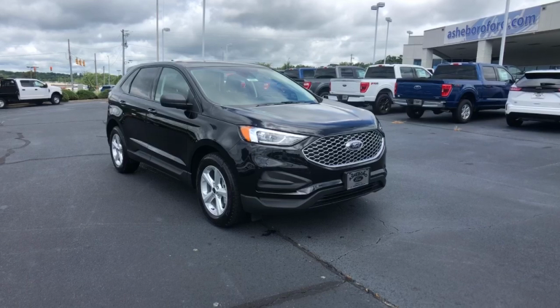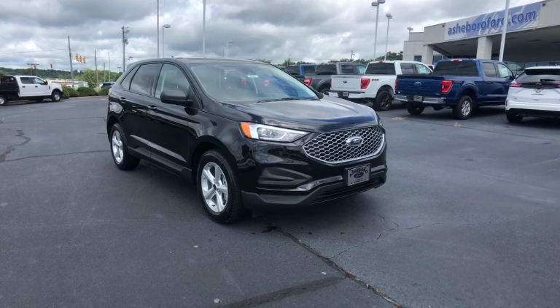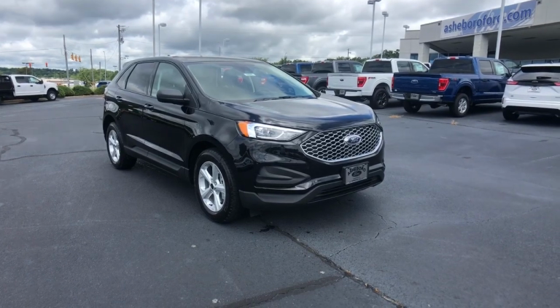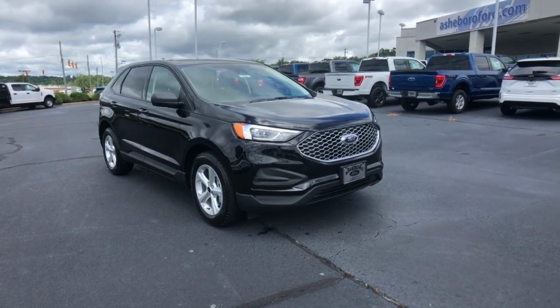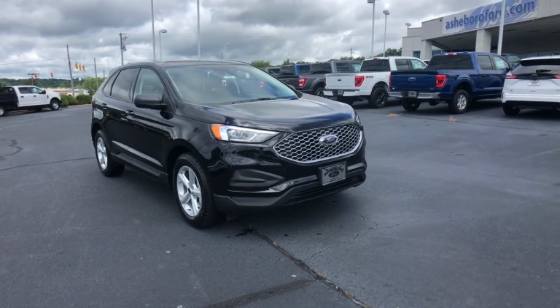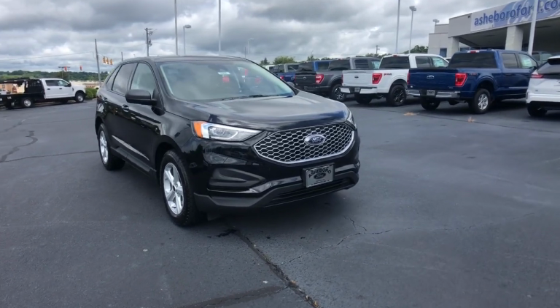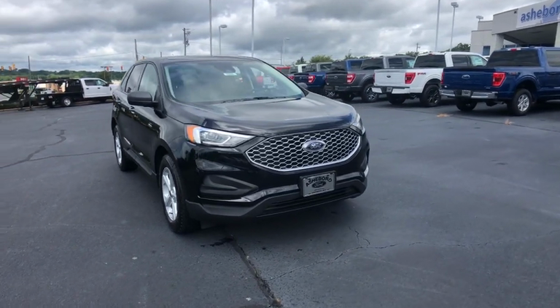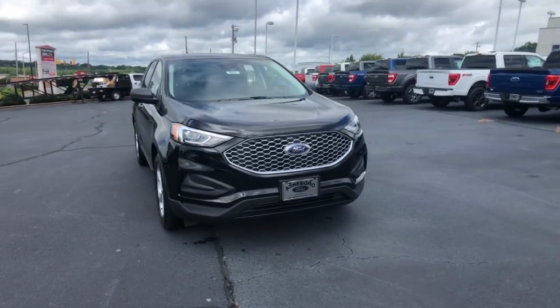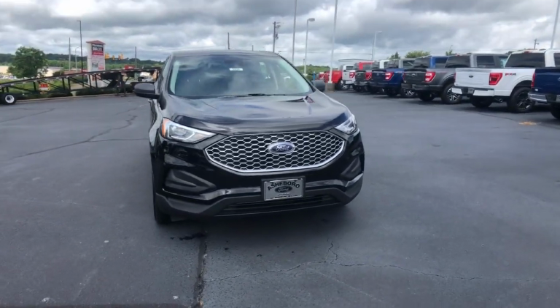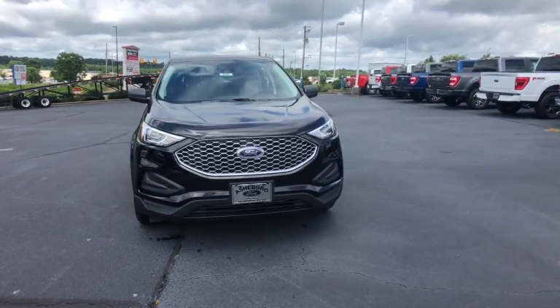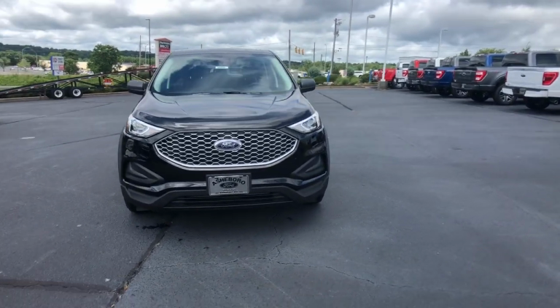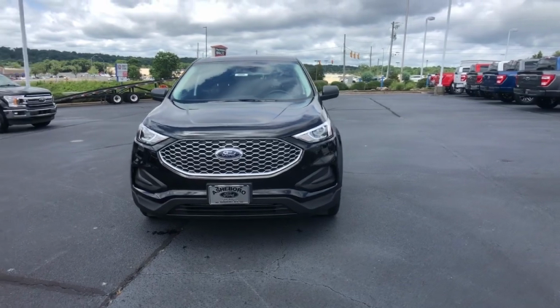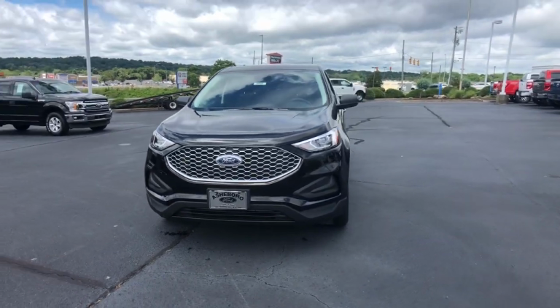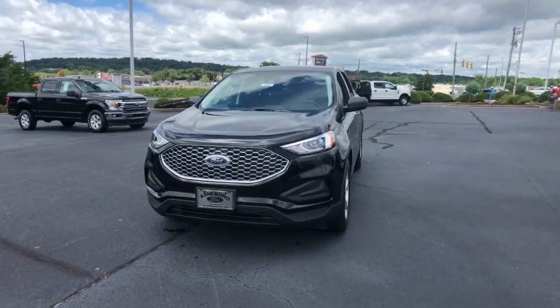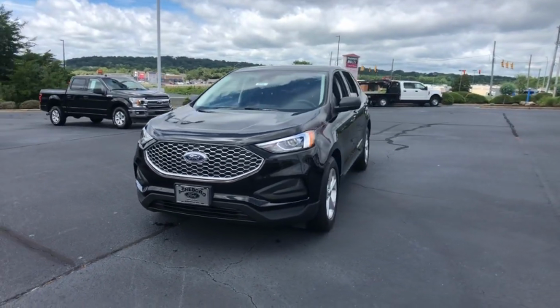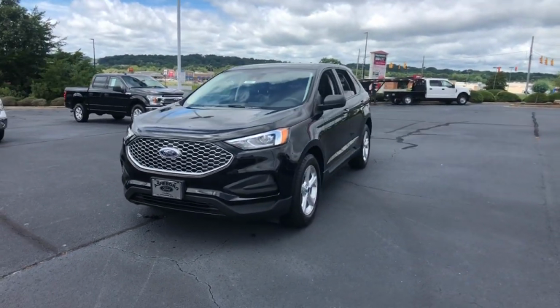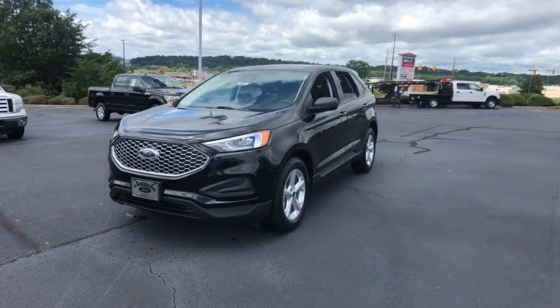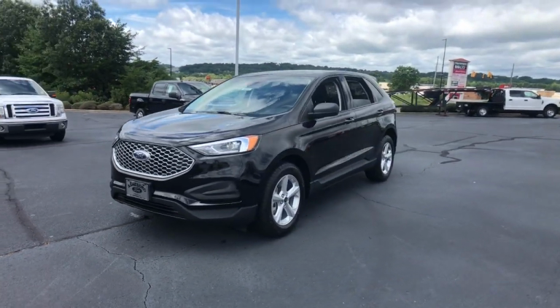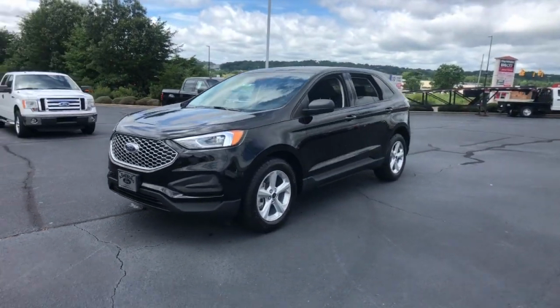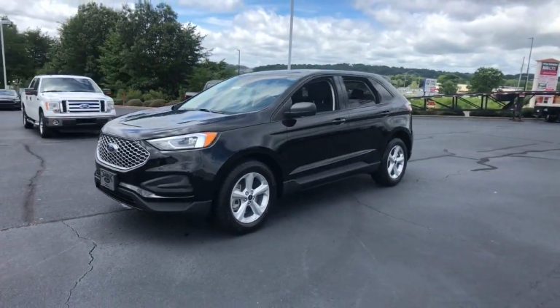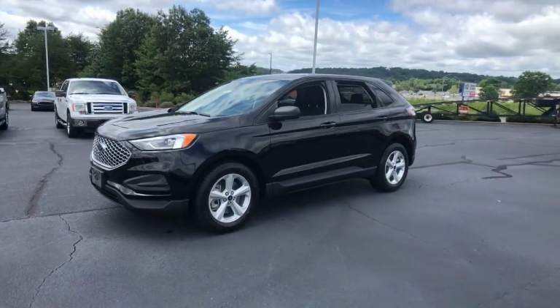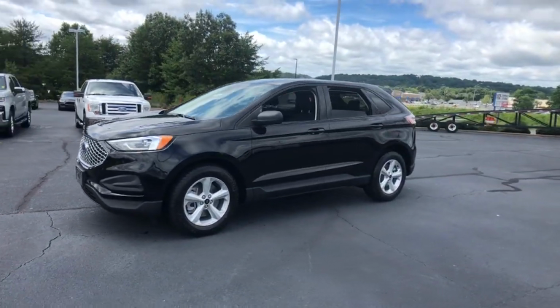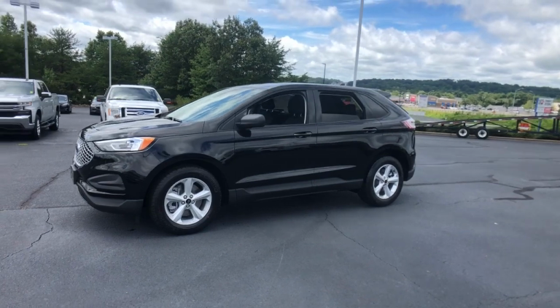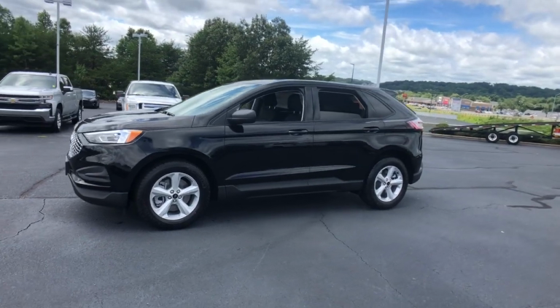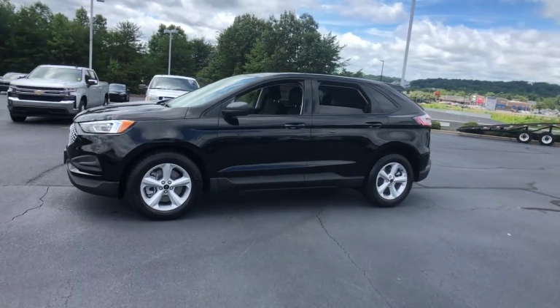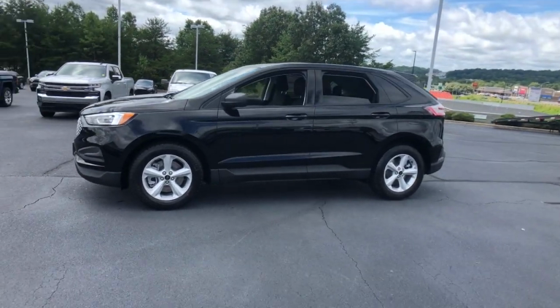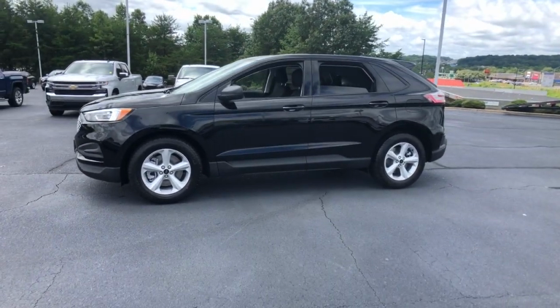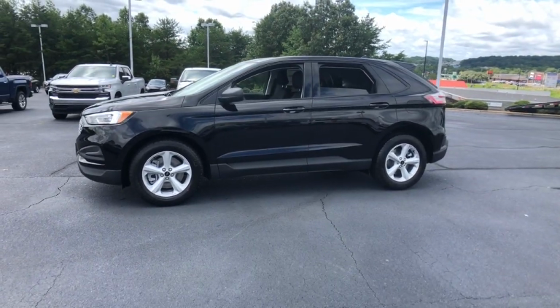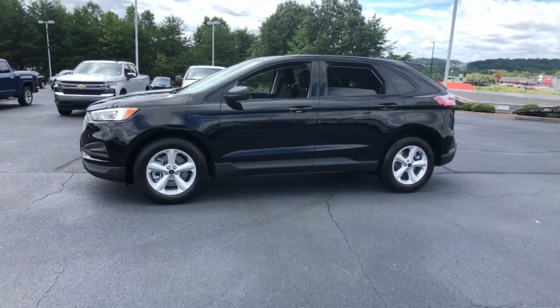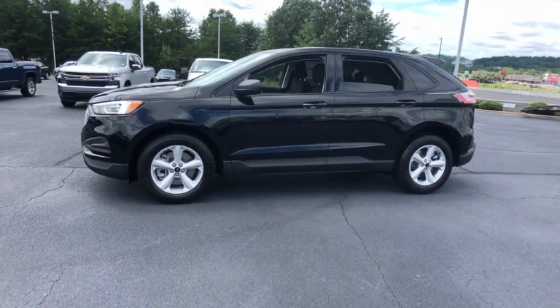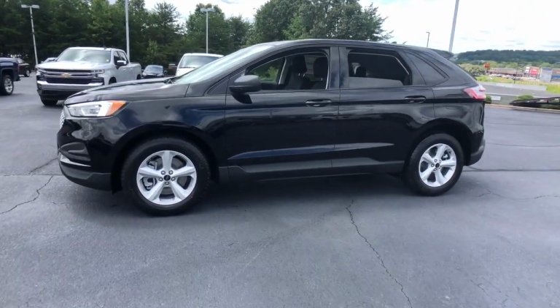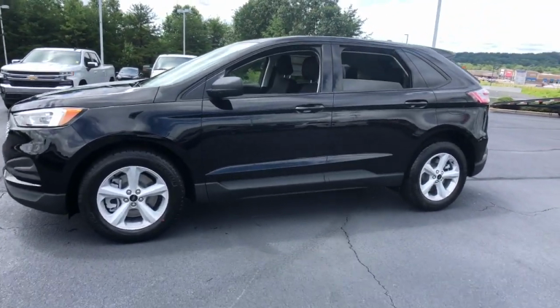Take a moment to check out the 2024 Ford Edge. Get into a mid-size crossover that knows how to make your life easier. This sleek Edge is loaded with powerful performance, smart tech, and features that optimize comfort and convenience.